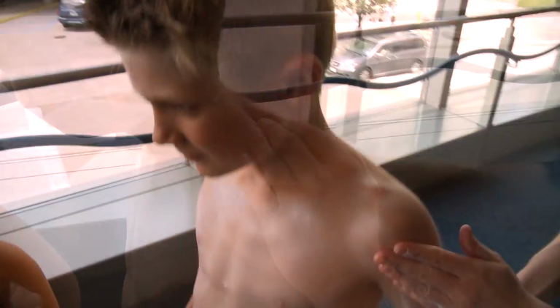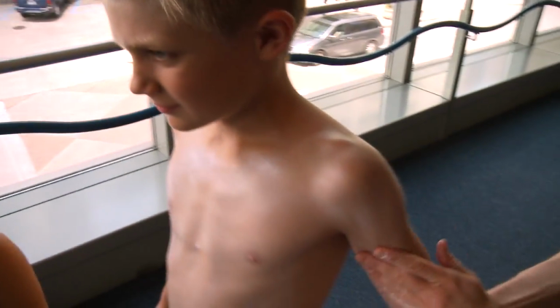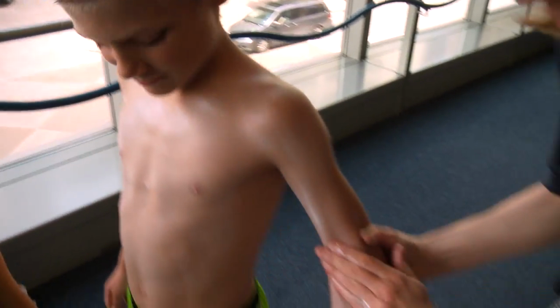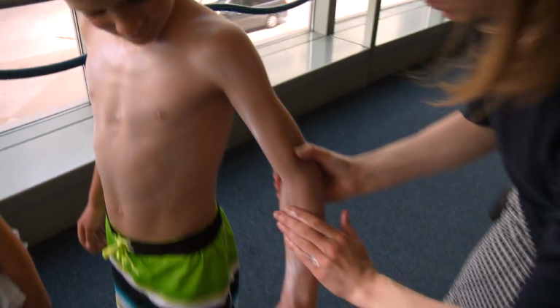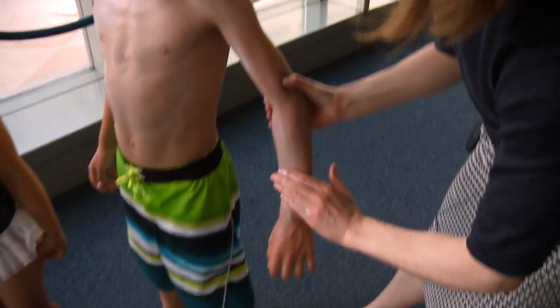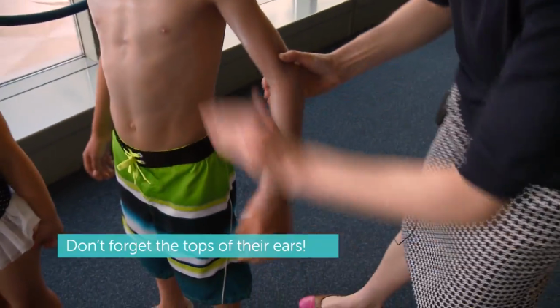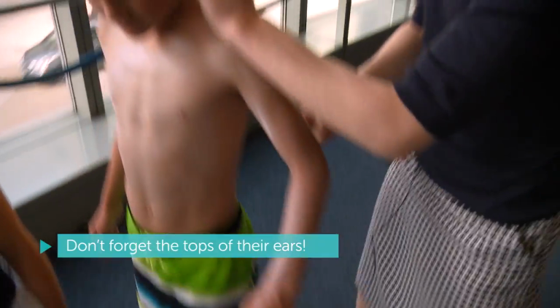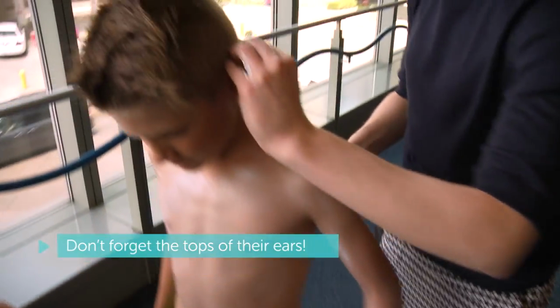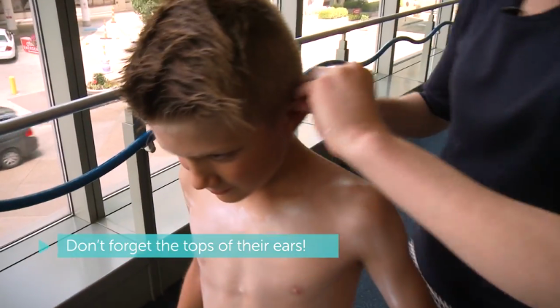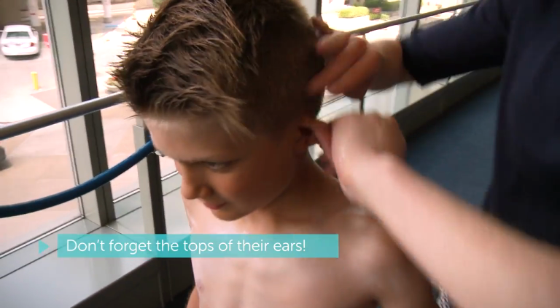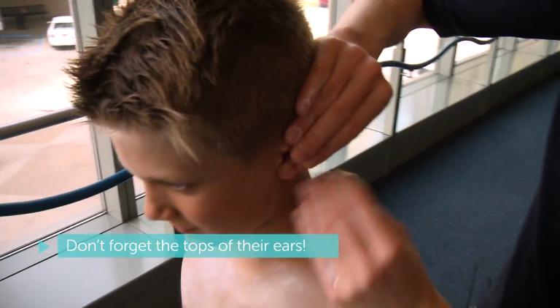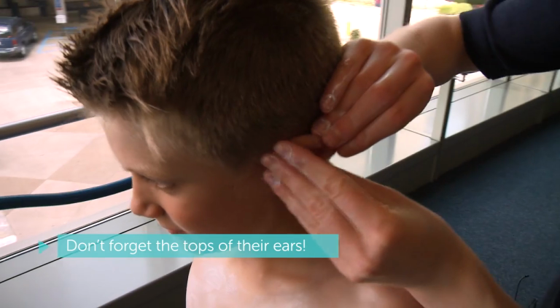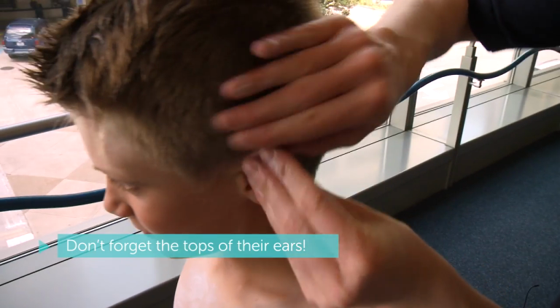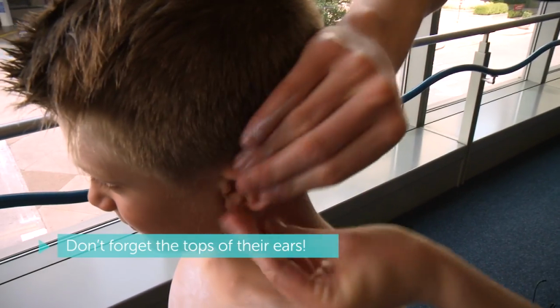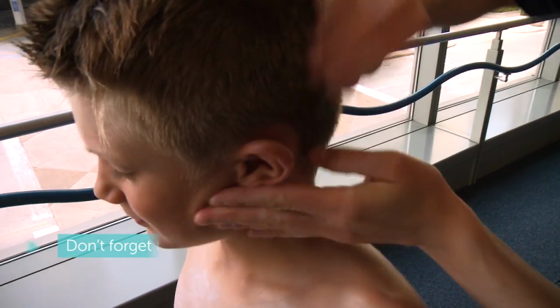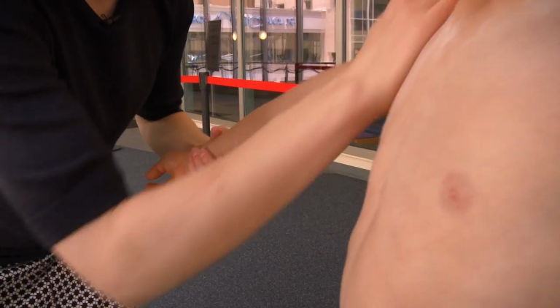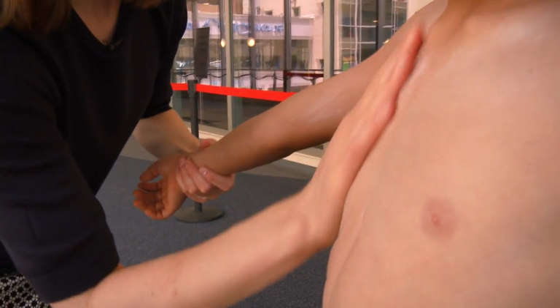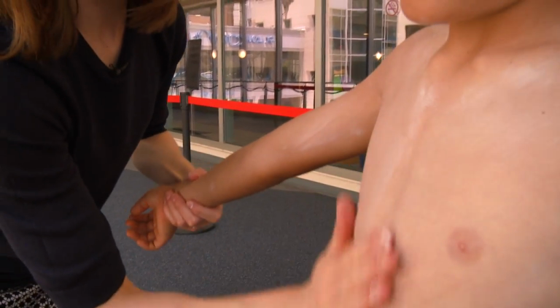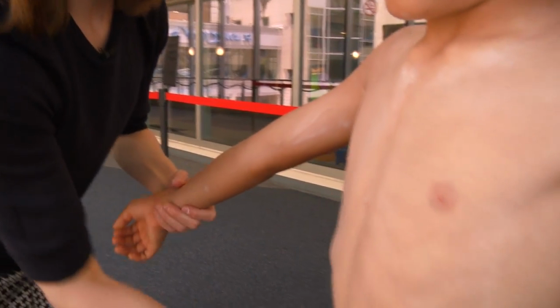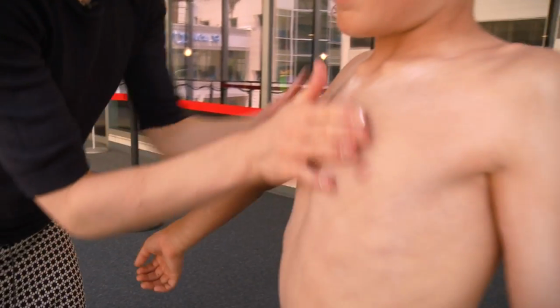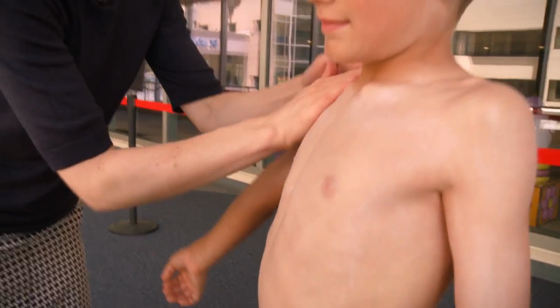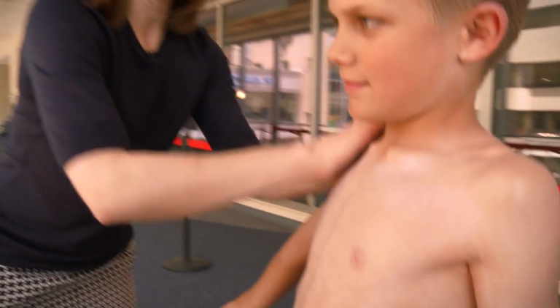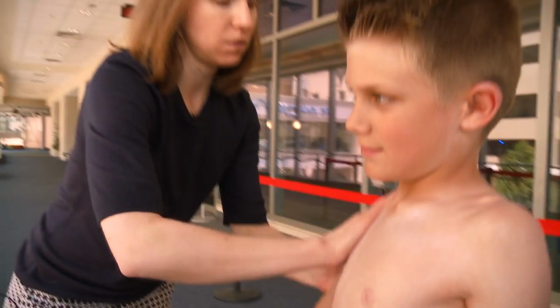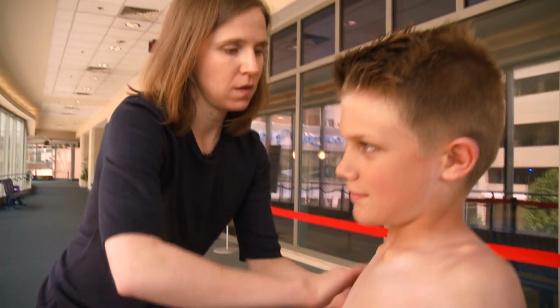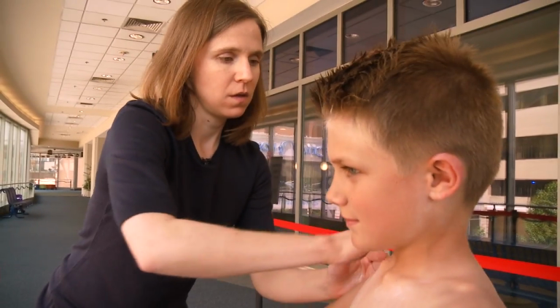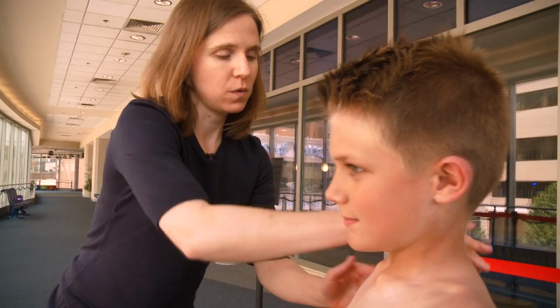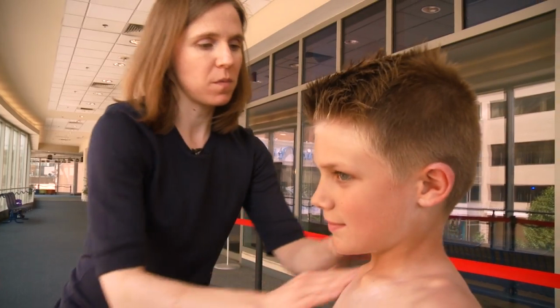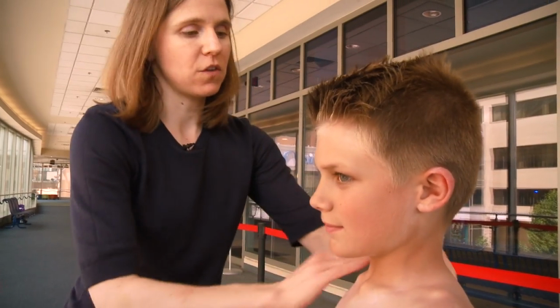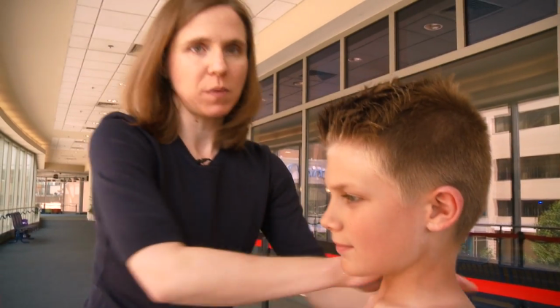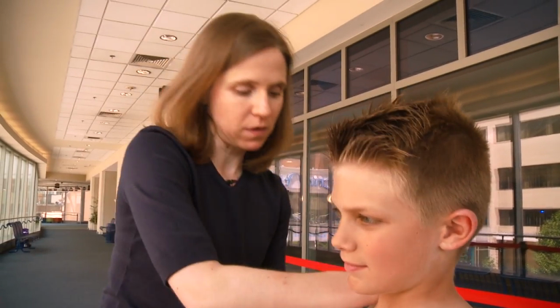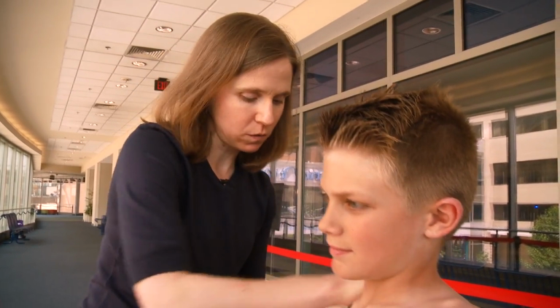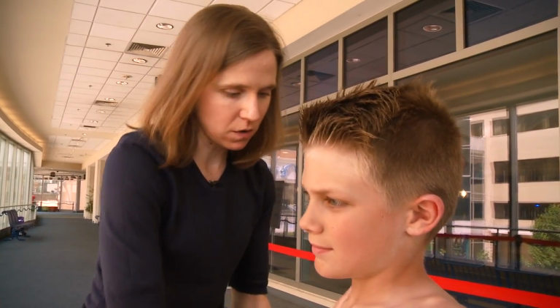Then we take some of this extra from the arm and put it right up here on your ears, because we don't want to forget those either. You can't use a spray on the face — you want to remember that because you don't want people breathing in those particles.